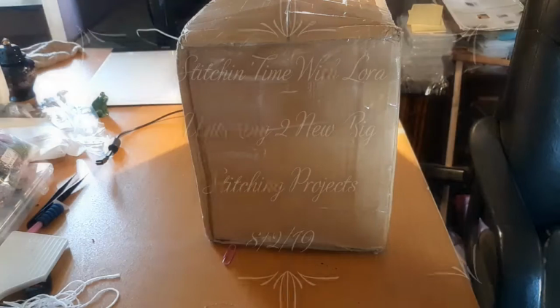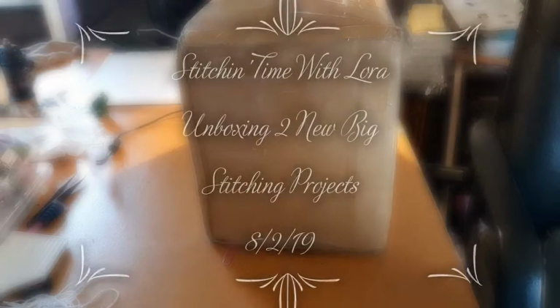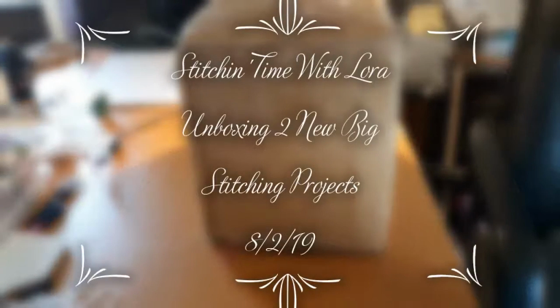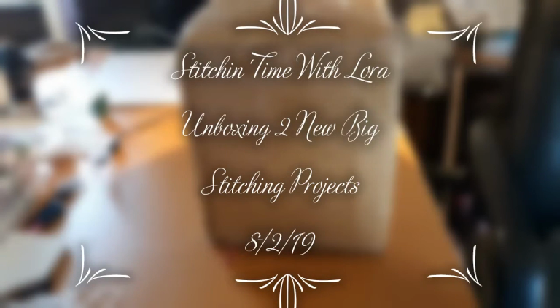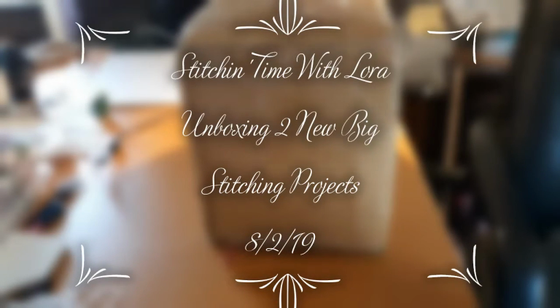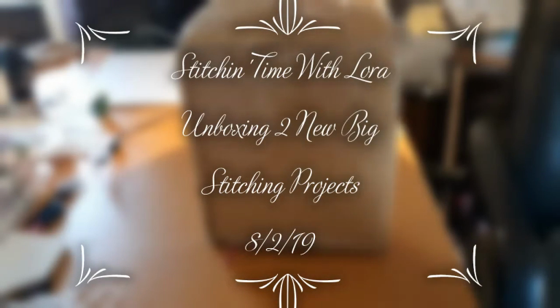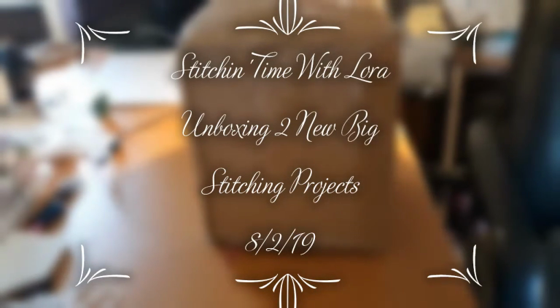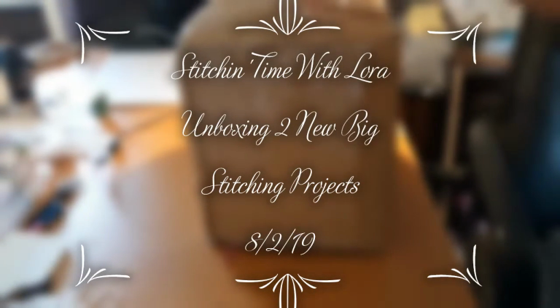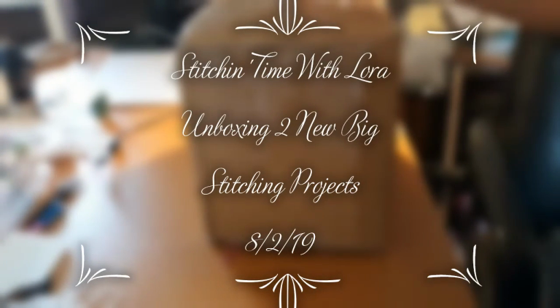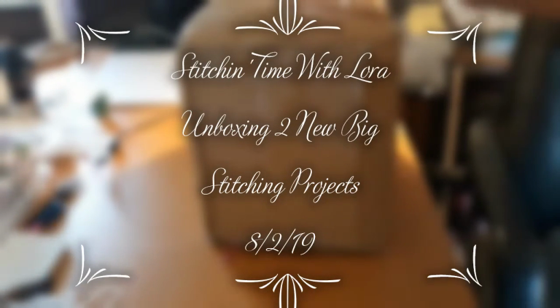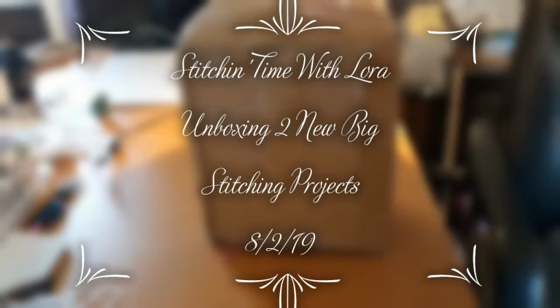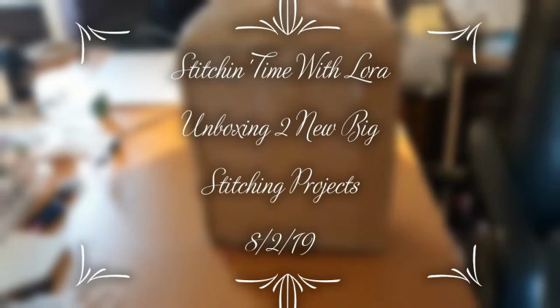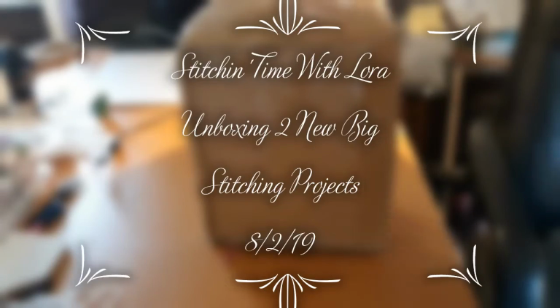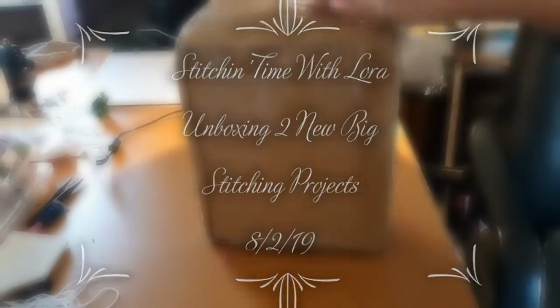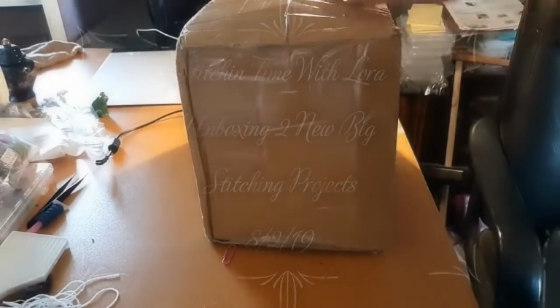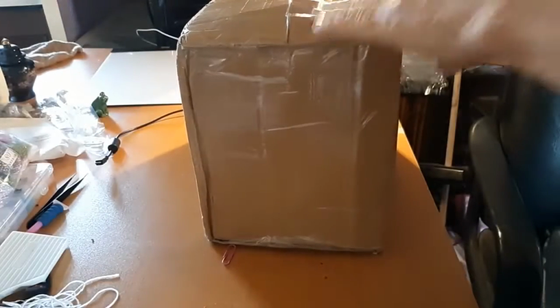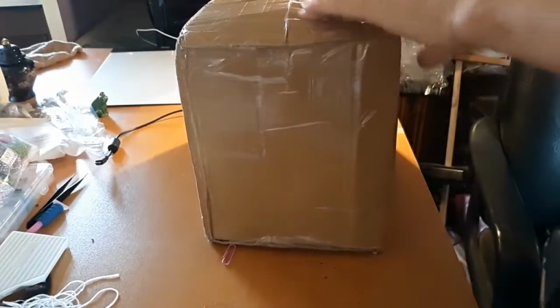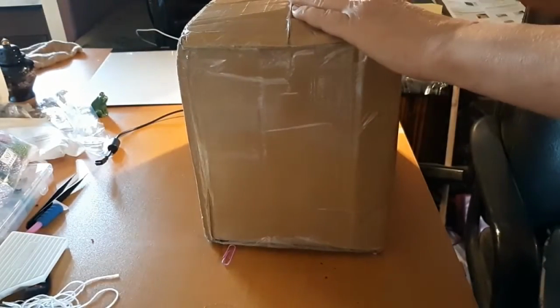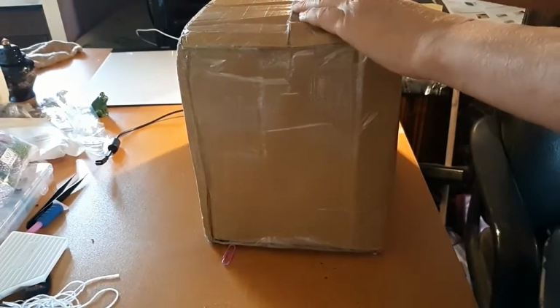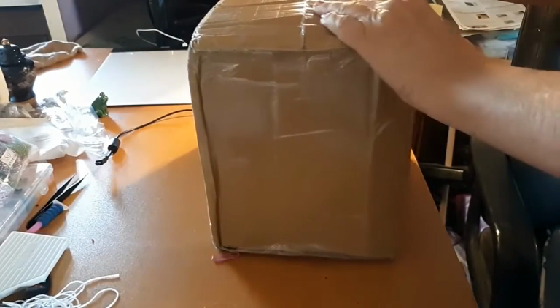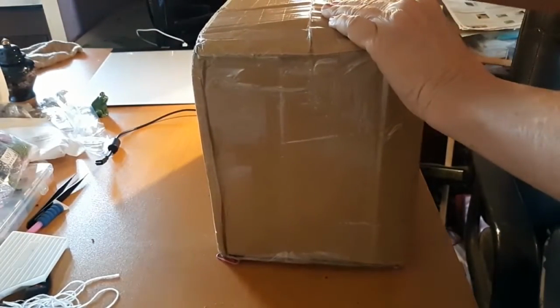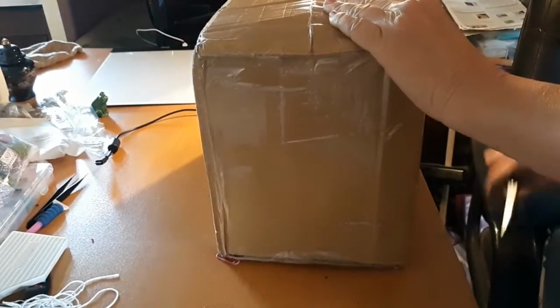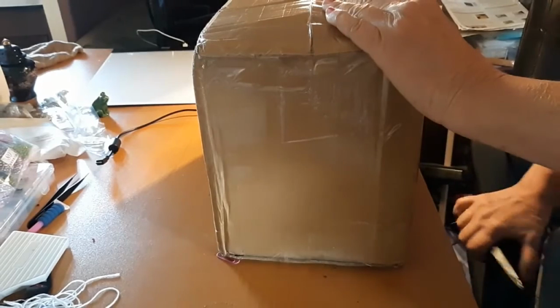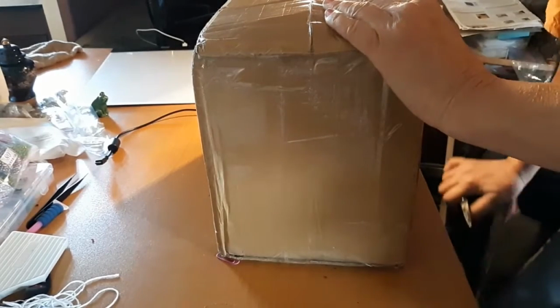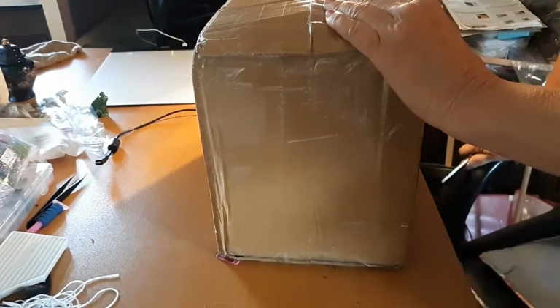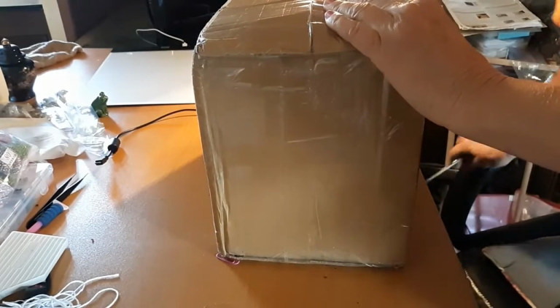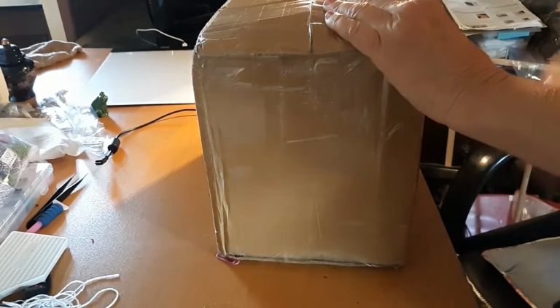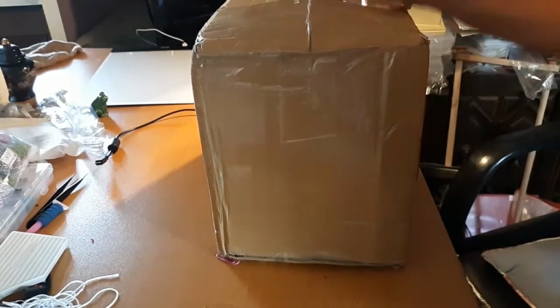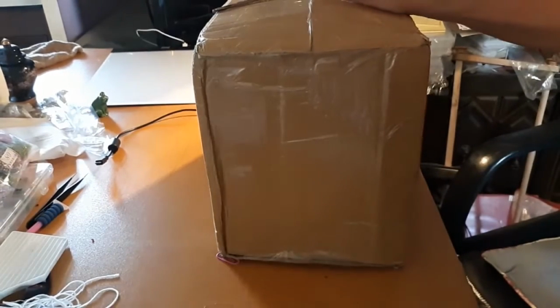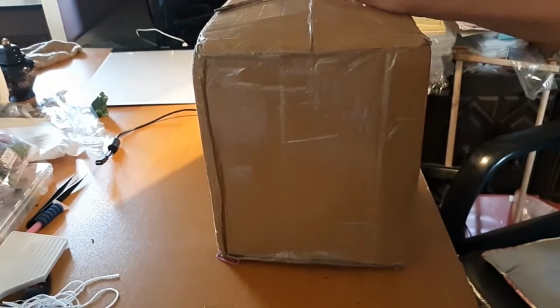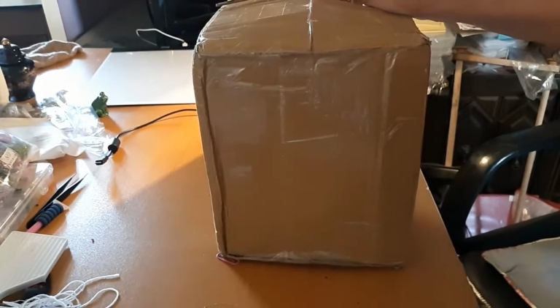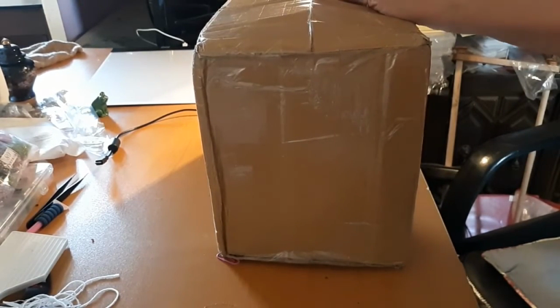Hello everyone and welcome back to my channel. This is Laura with Diamond Painting and Stitching with Laura, and today I have an unboxing. This came from China. I got this from Amazon.